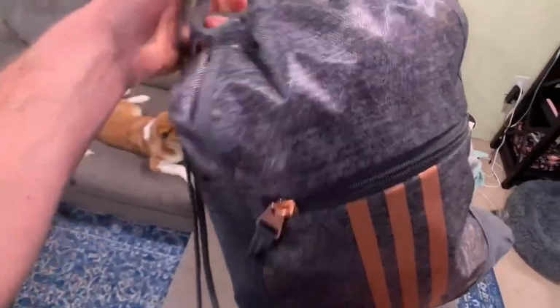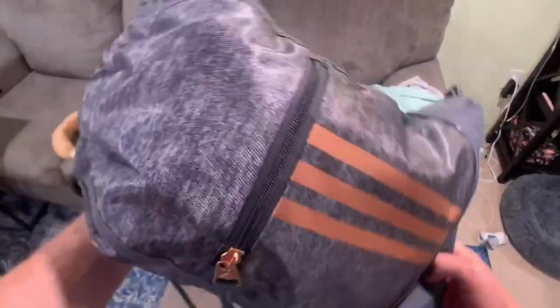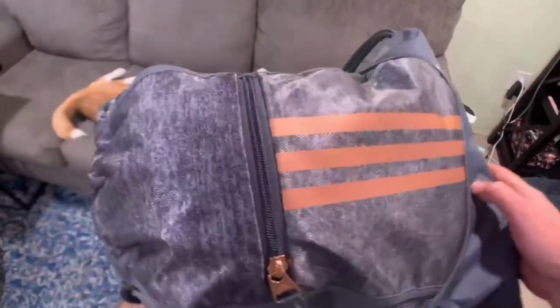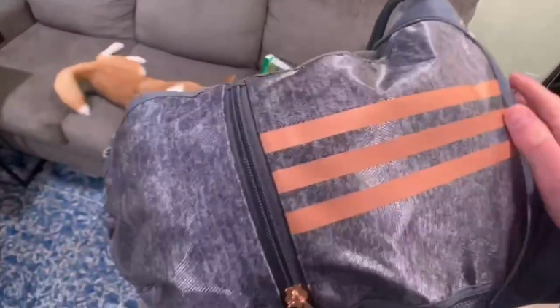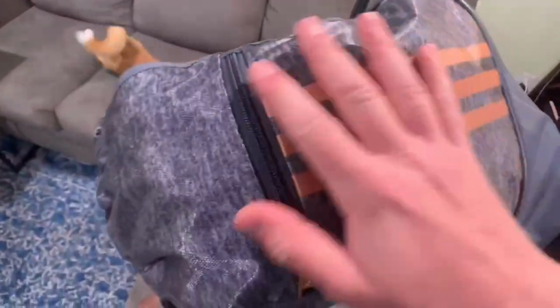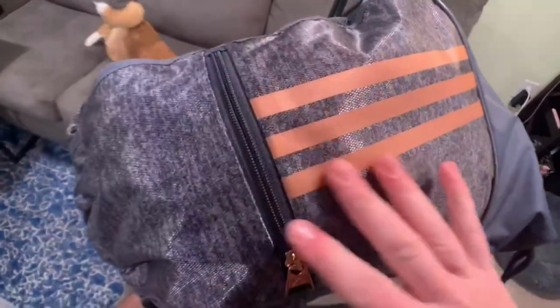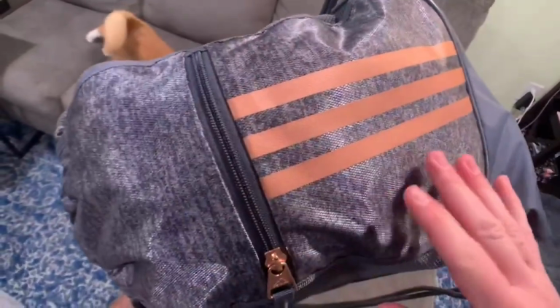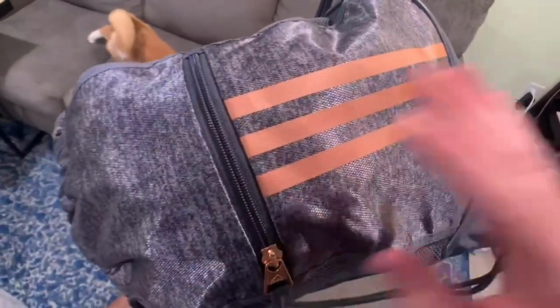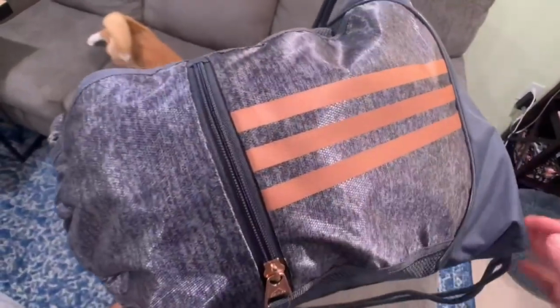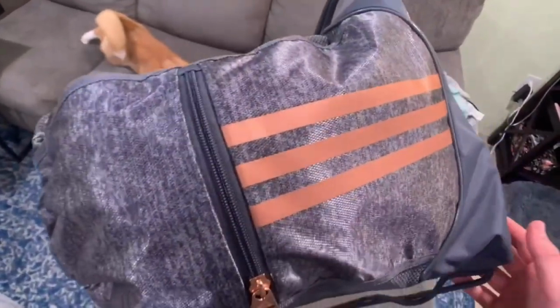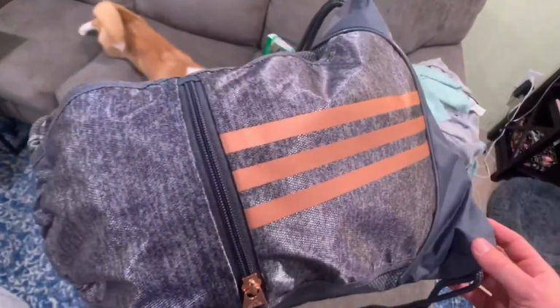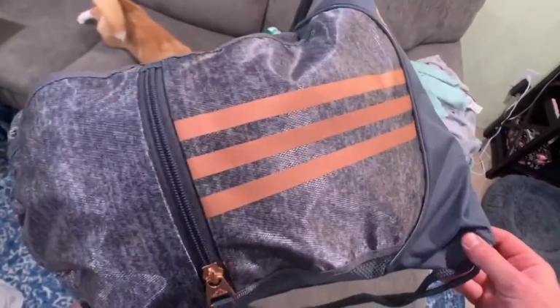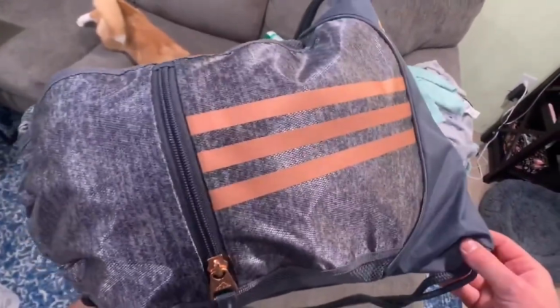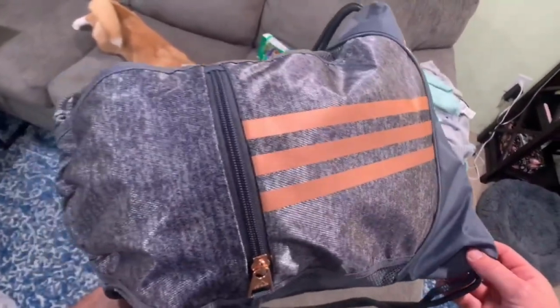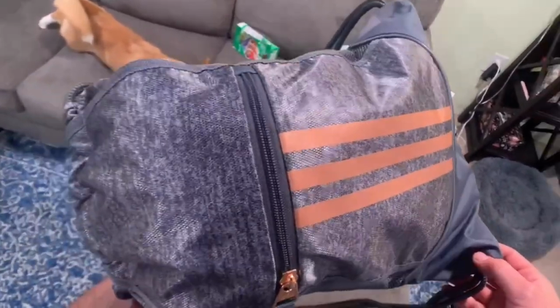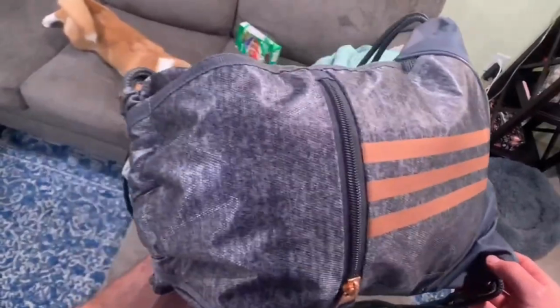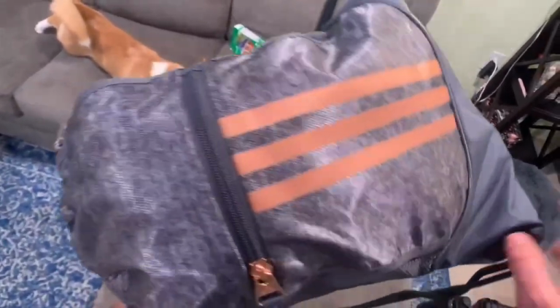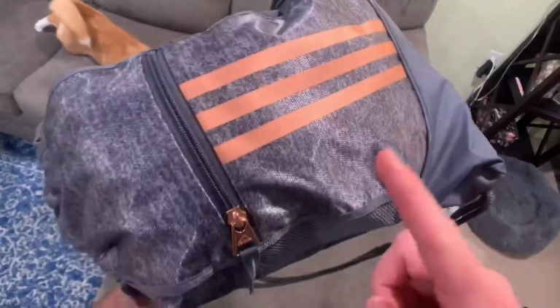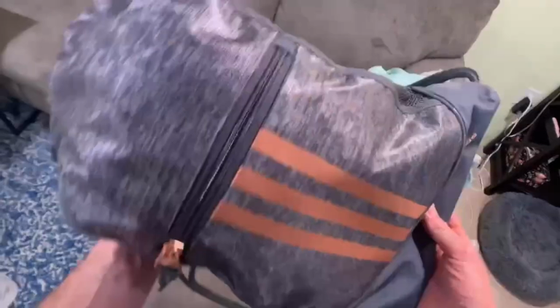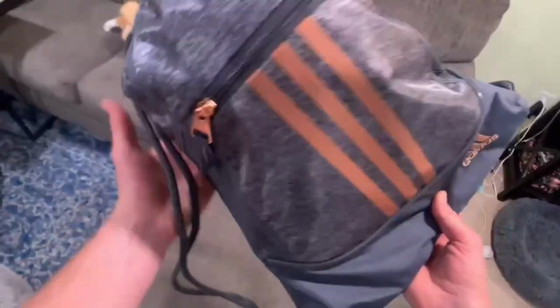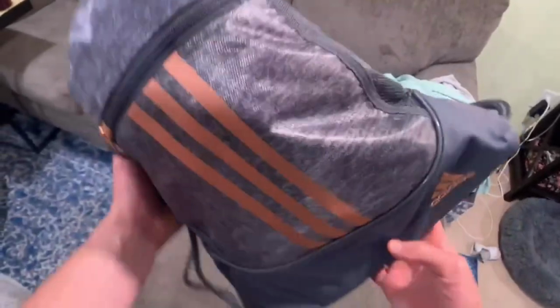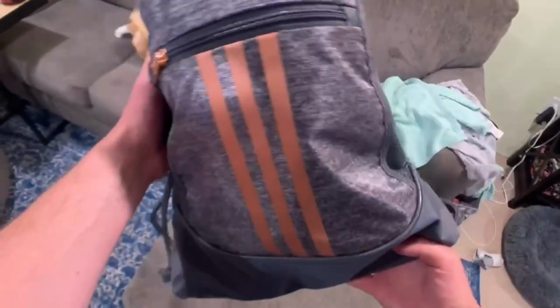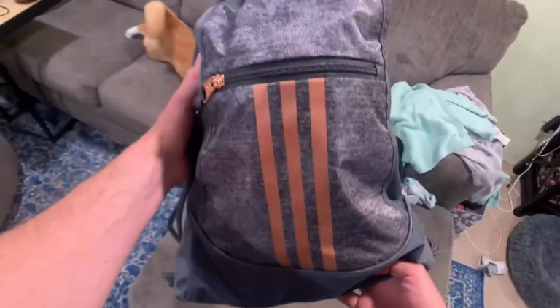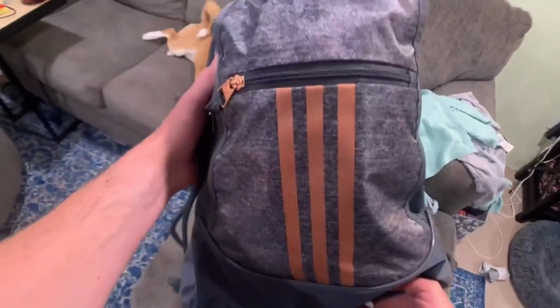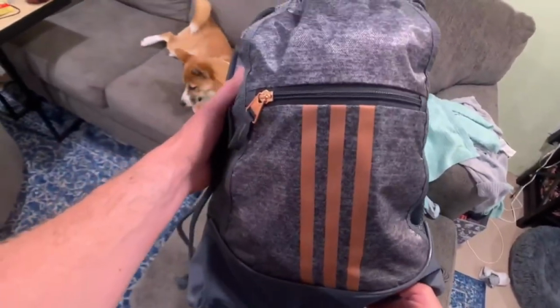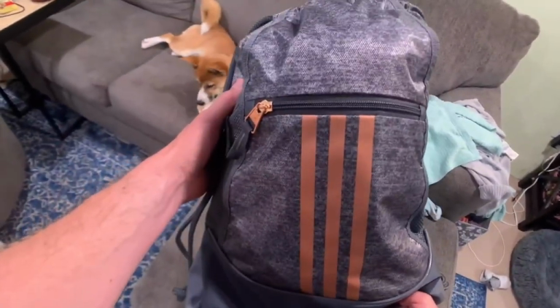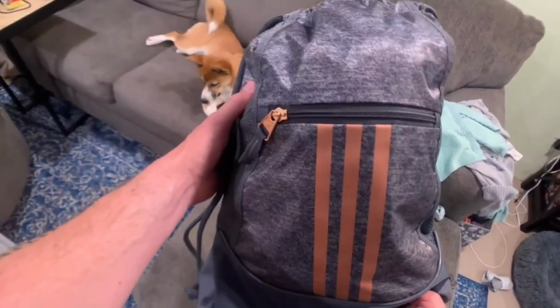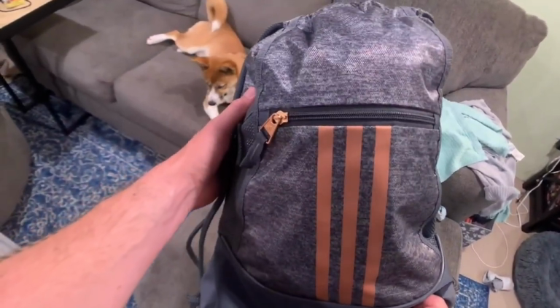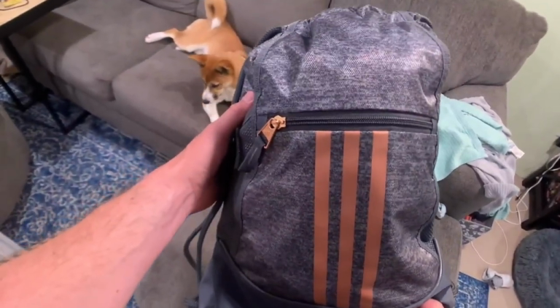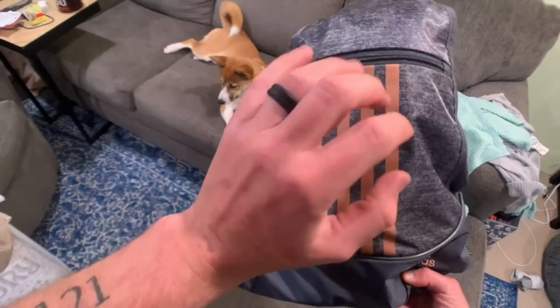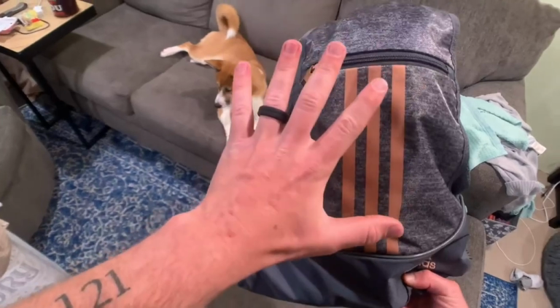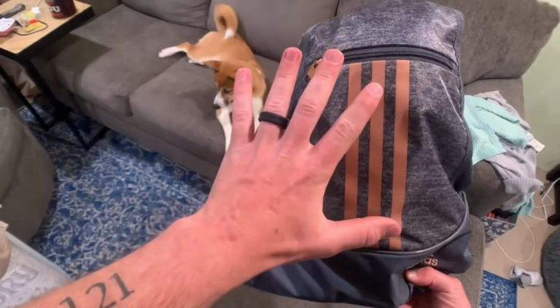And that doesn't even include the front pocket, which you can put even more stuff in — whether that's socks, toiletries, phone, wallet, you name it. I love this Adidas drawstring bag, and I think you will love it too if you end up grabbing one. I give it 5 out of 5 stars.